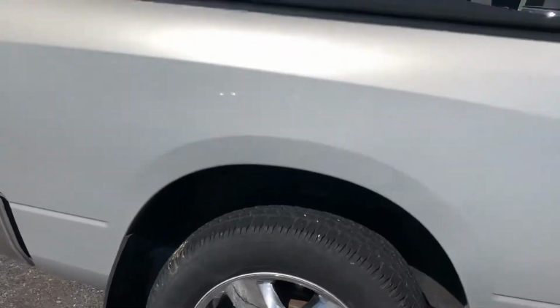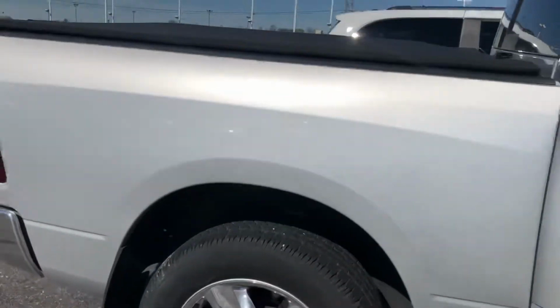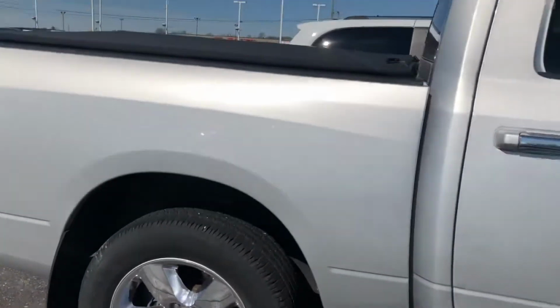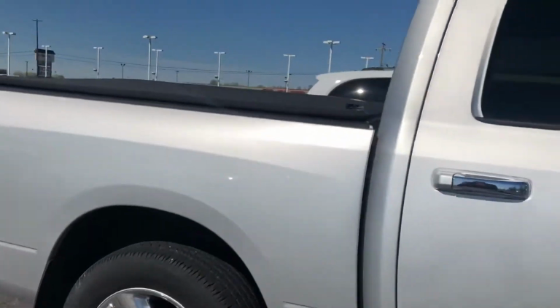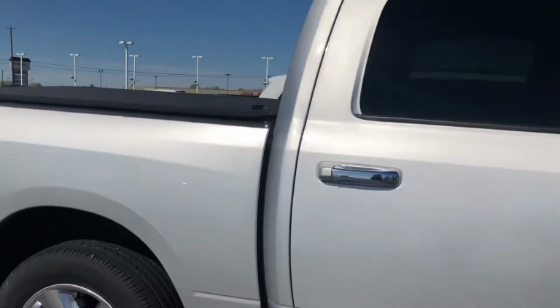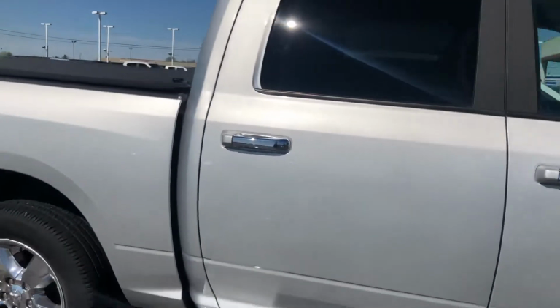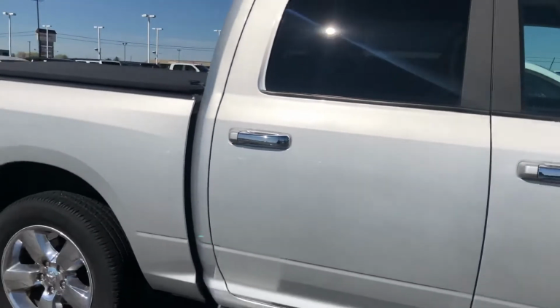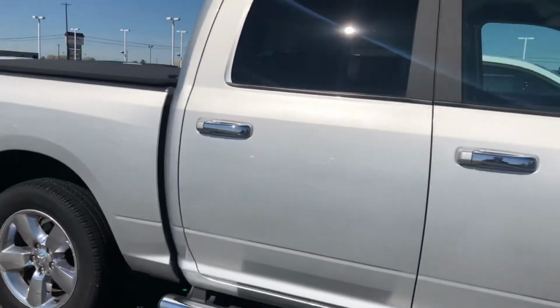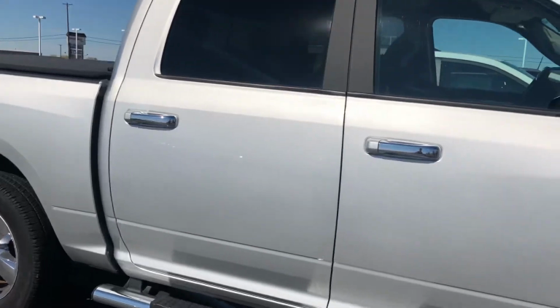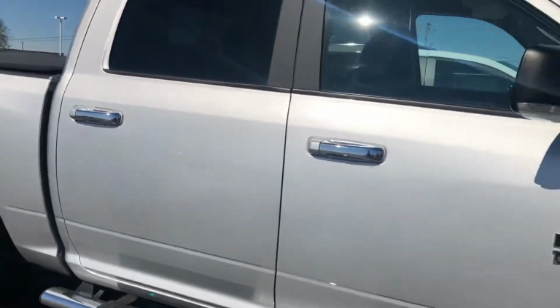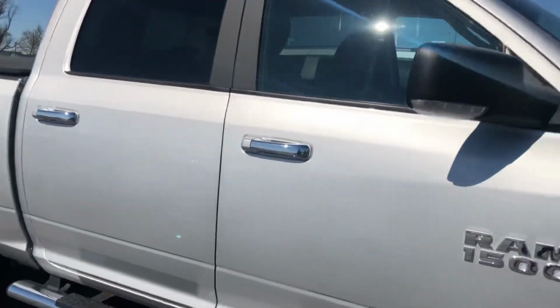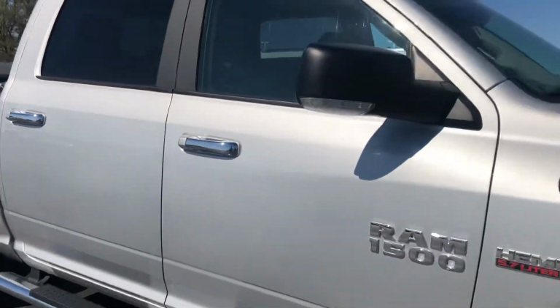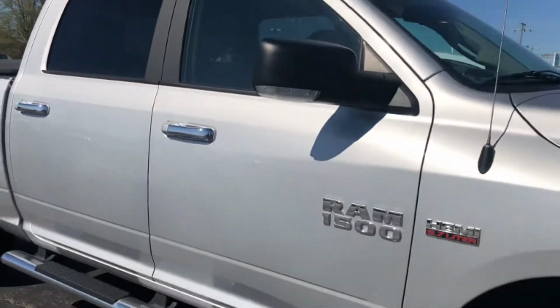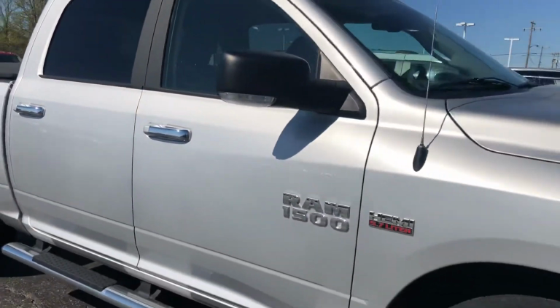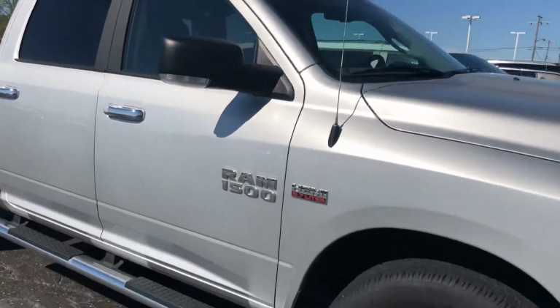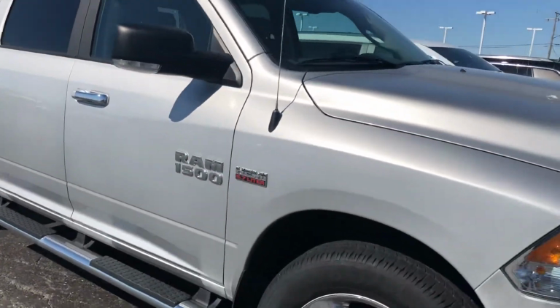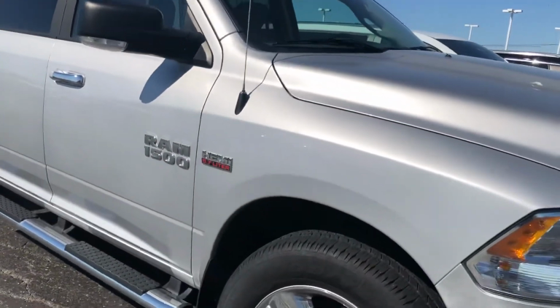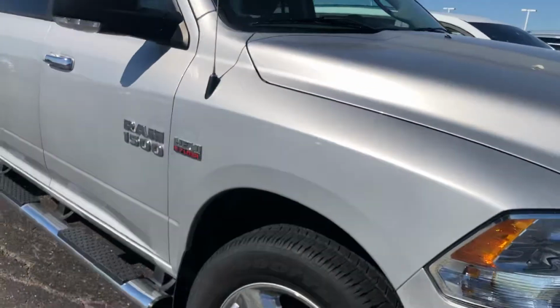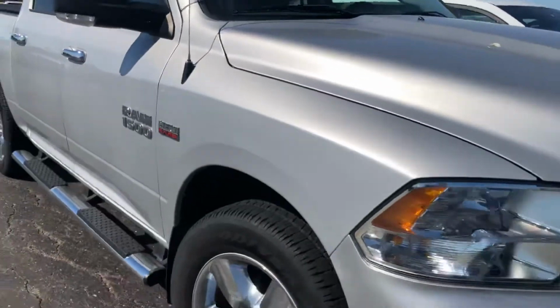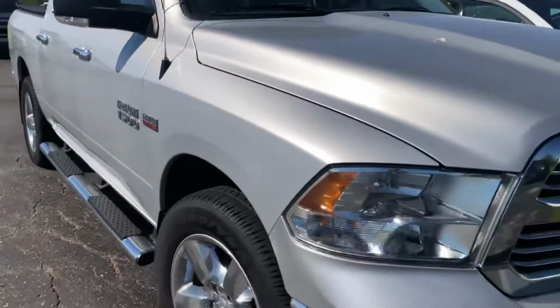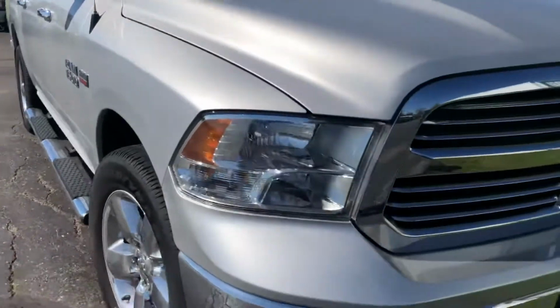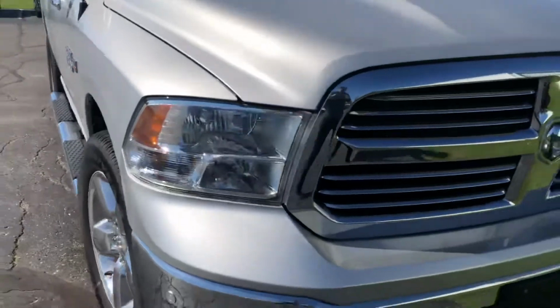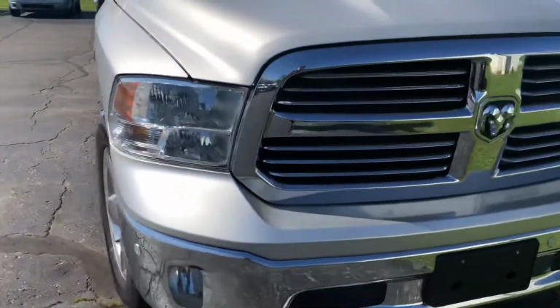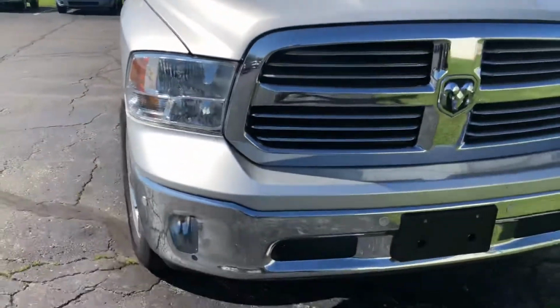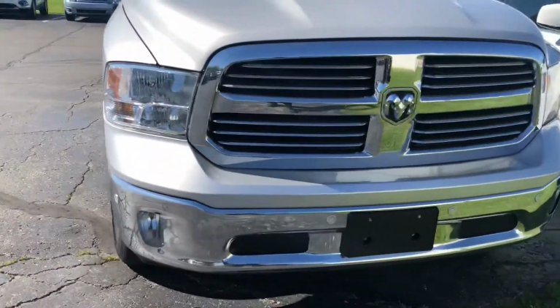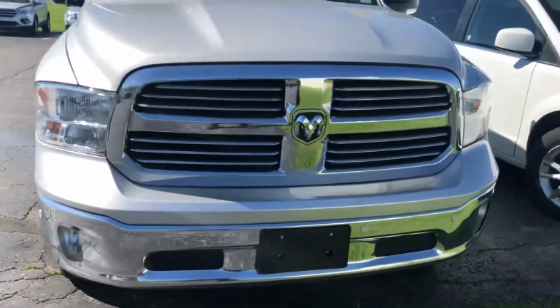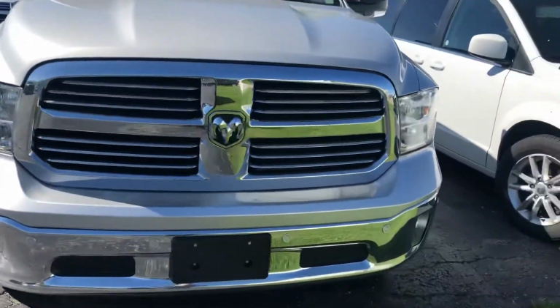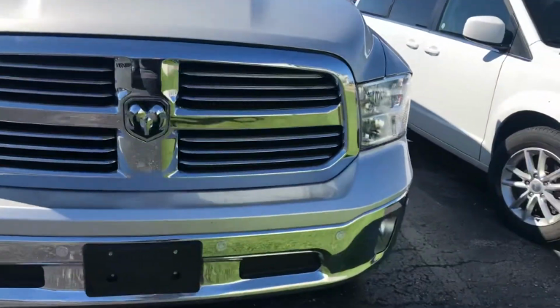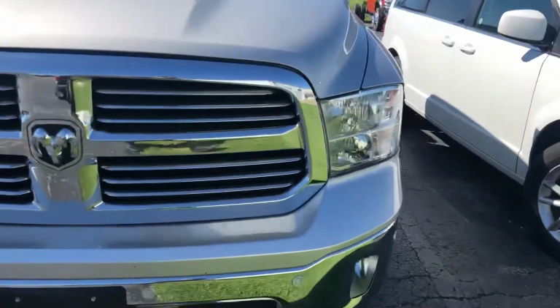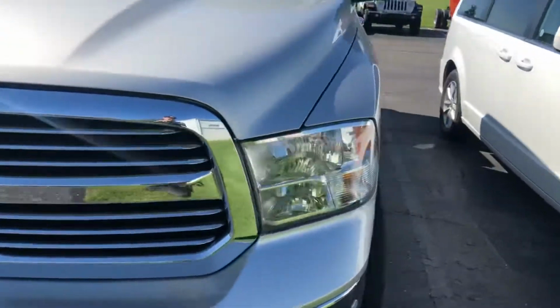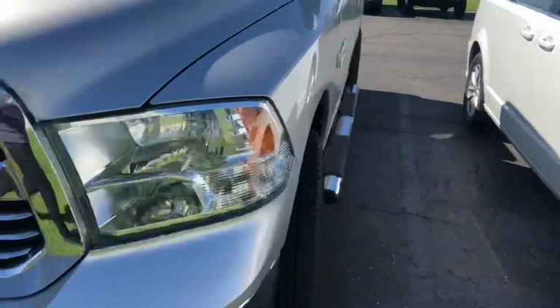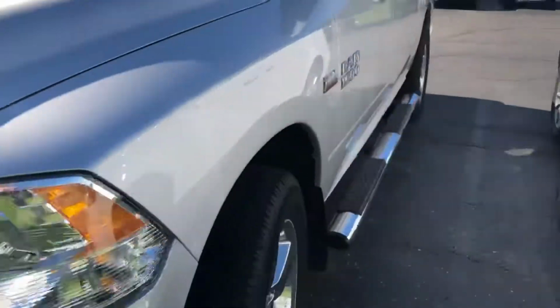Really nice looking truck. I actually just sold my stepdad one of these, but I don't think he got the 5.7 — he's got the 3.6. Front sensors there. Let's check out the interior.